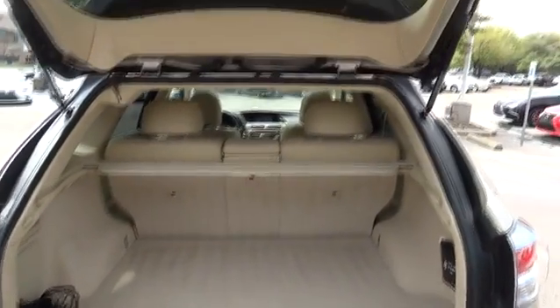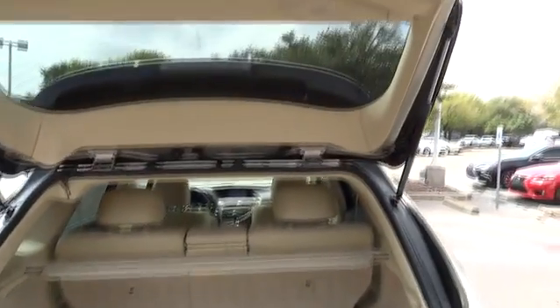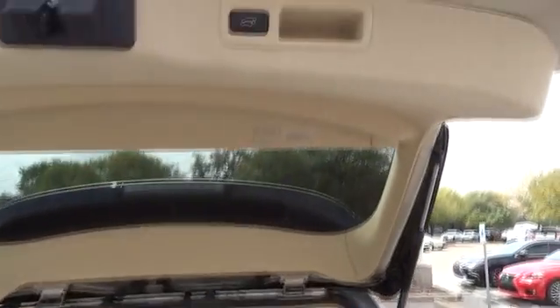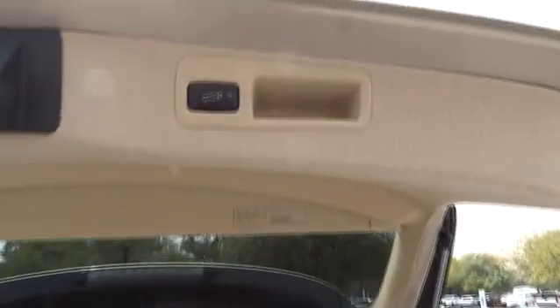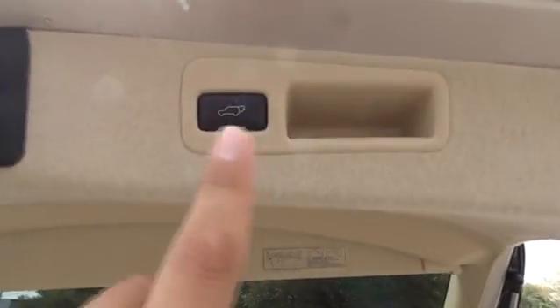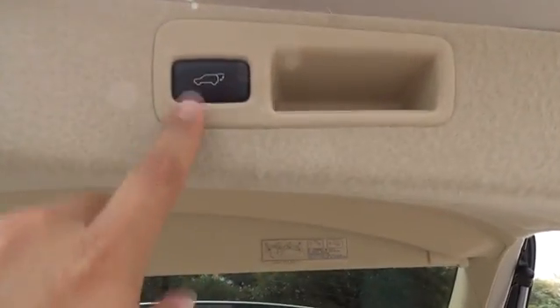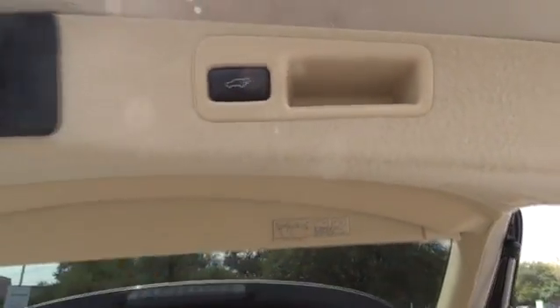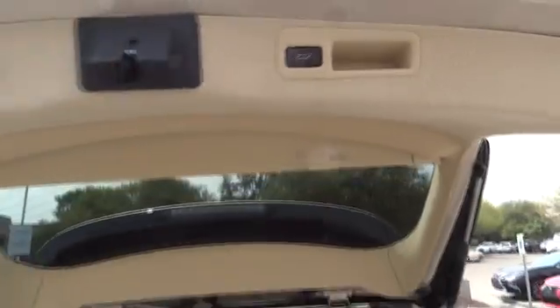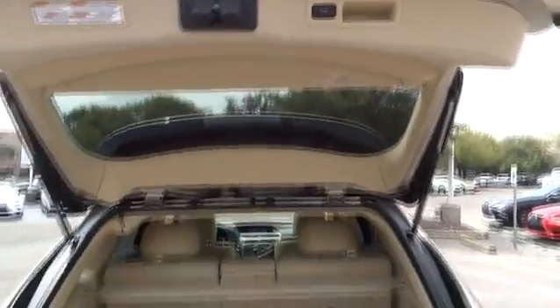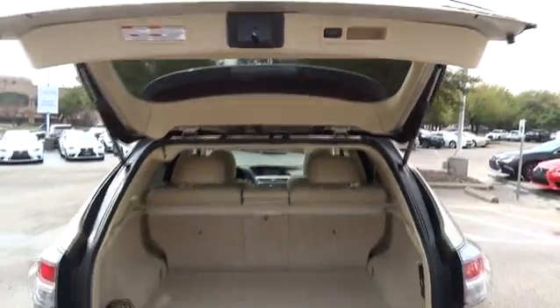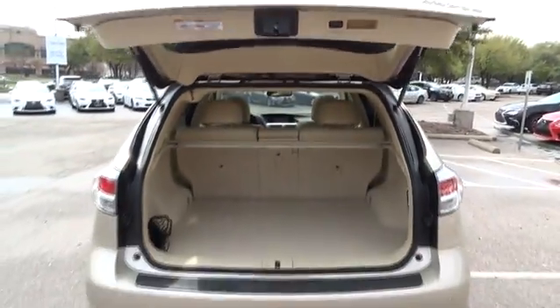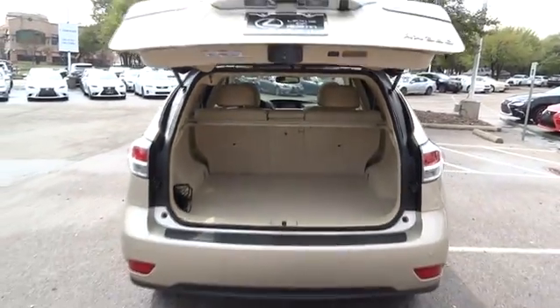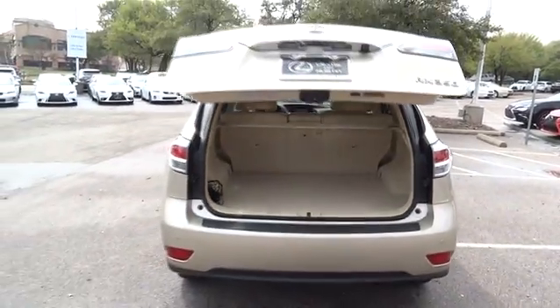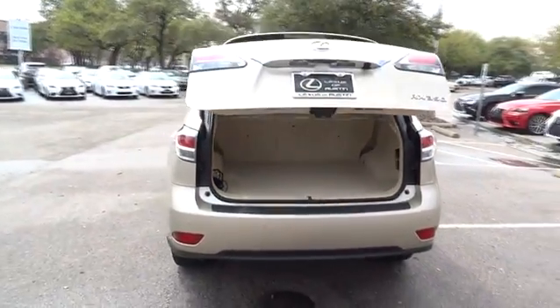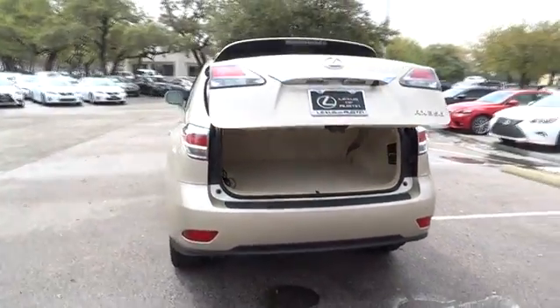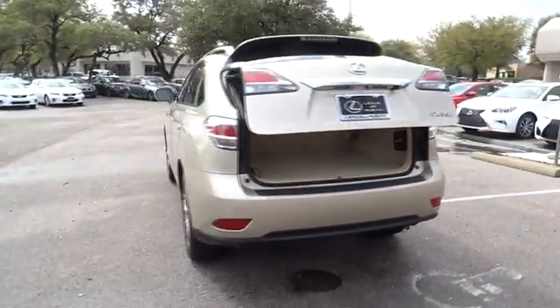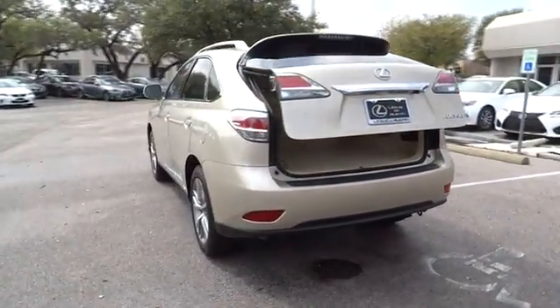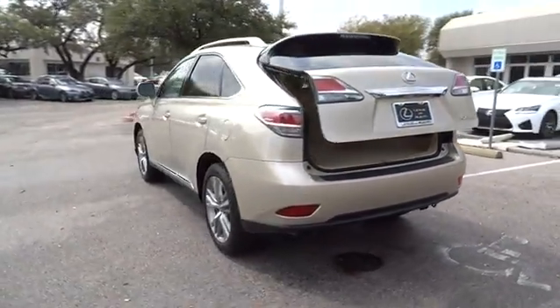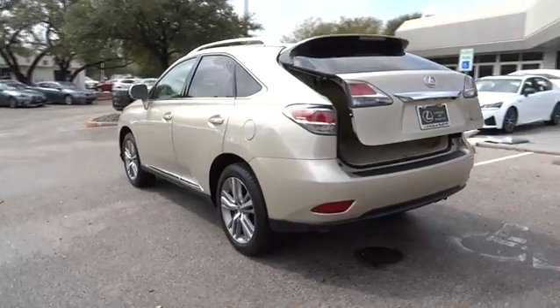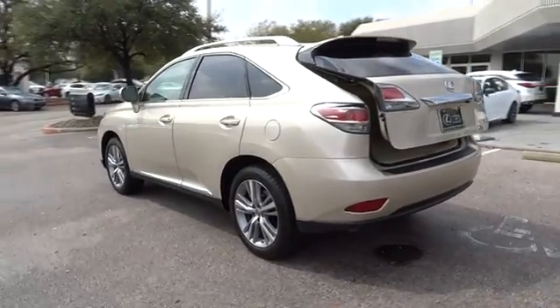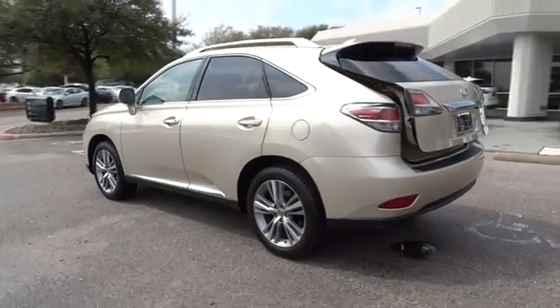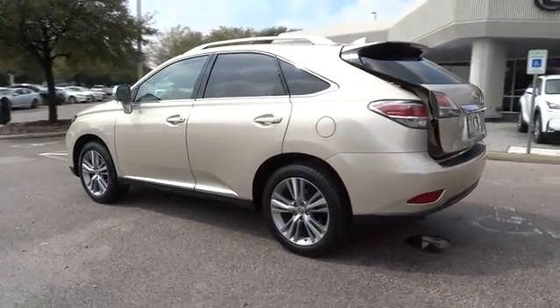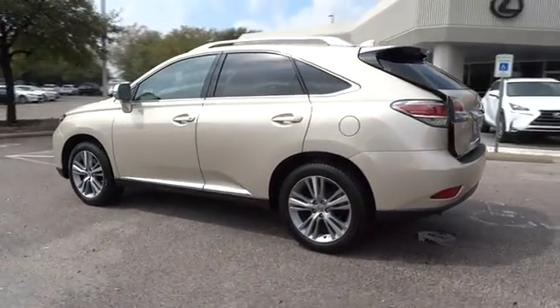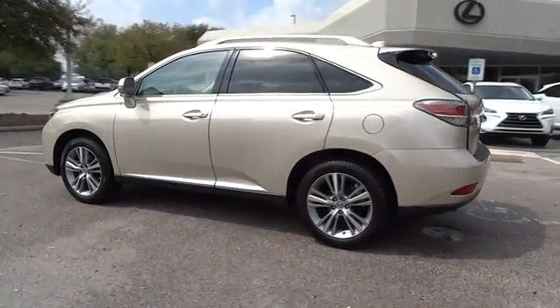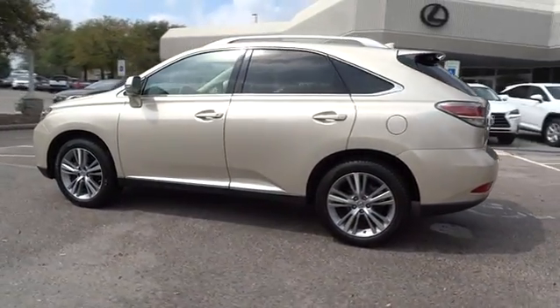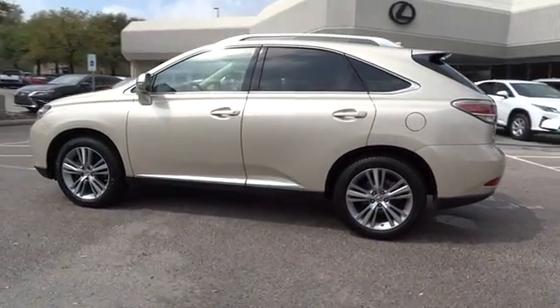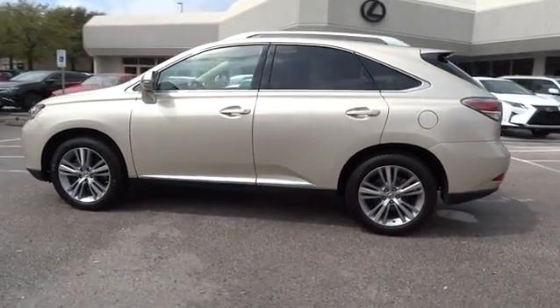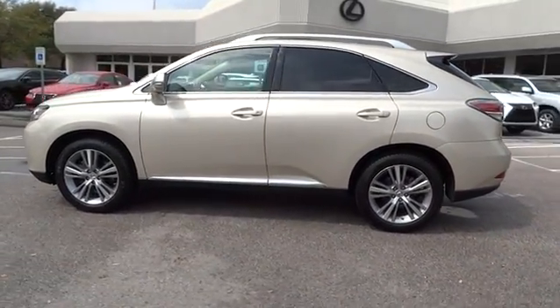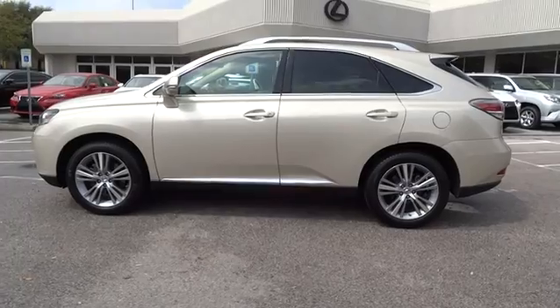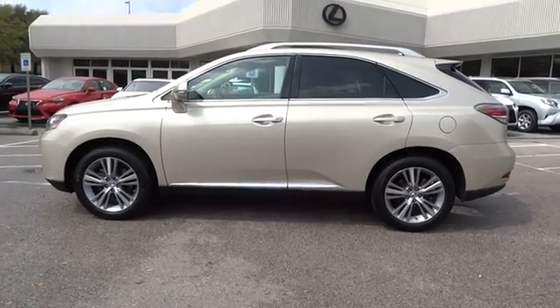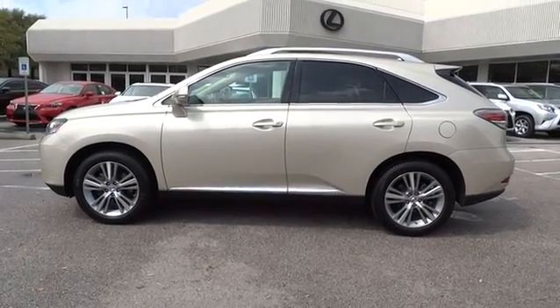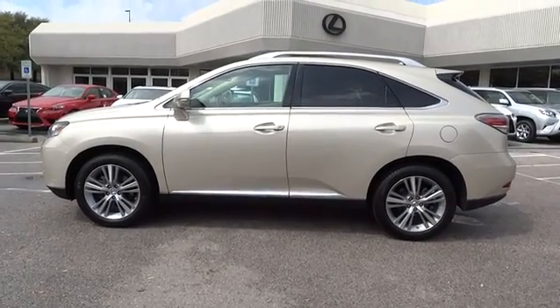Leather-wrapped steering wheel, power steering, adjustable steering wheel, driver airbag, cruise control, auto-dimming rearview mirror, aluminum wheels, keyless start, floor mats, four-wheel disc brakes, universal garage door opener.